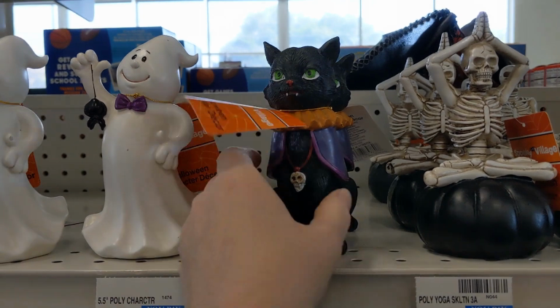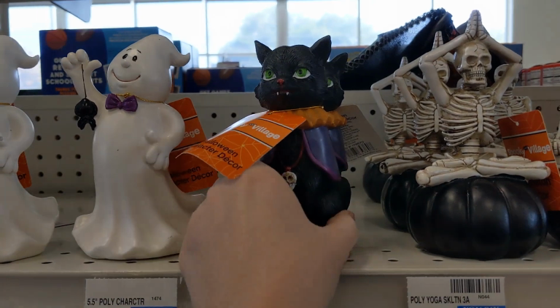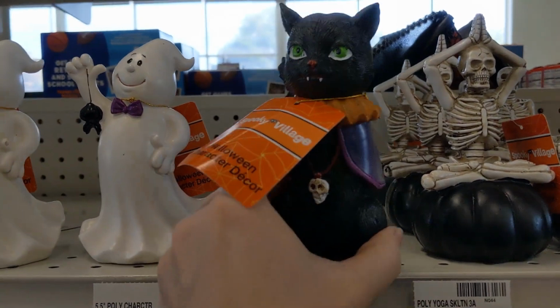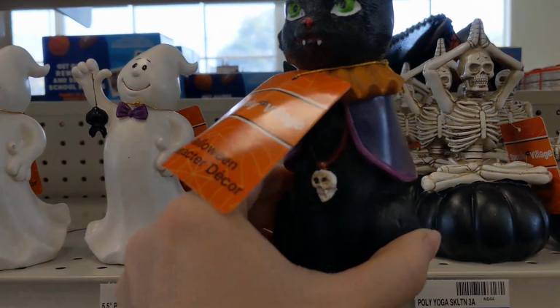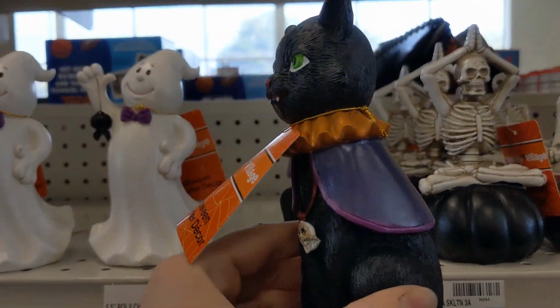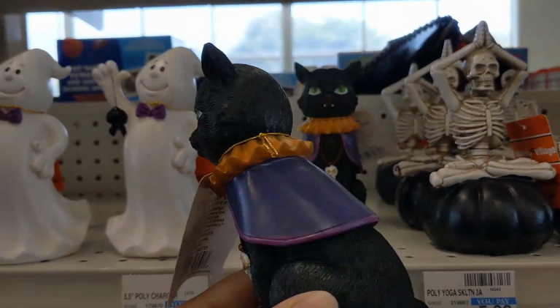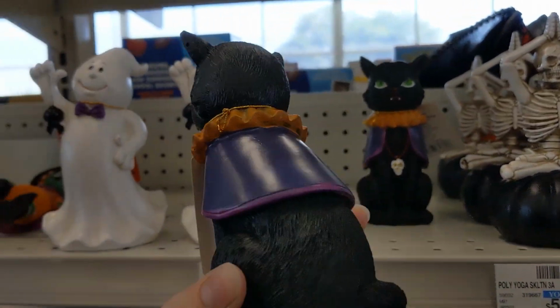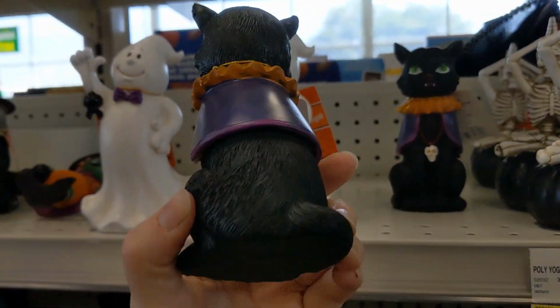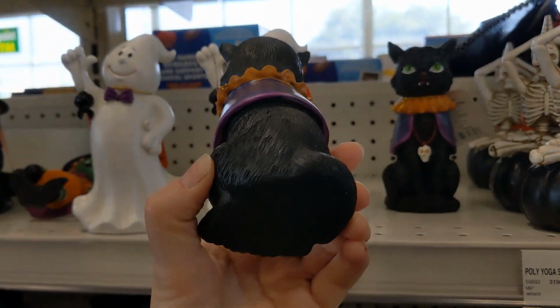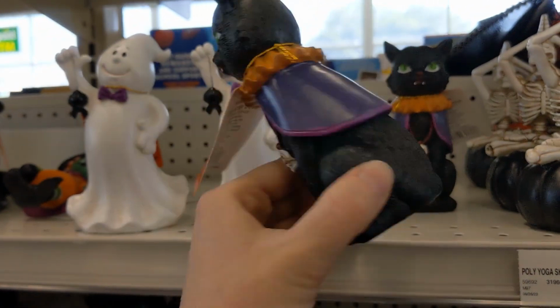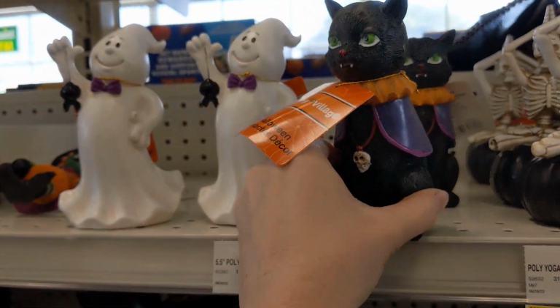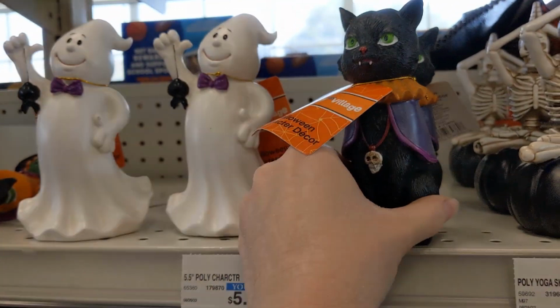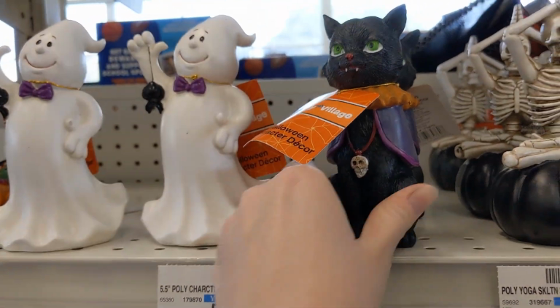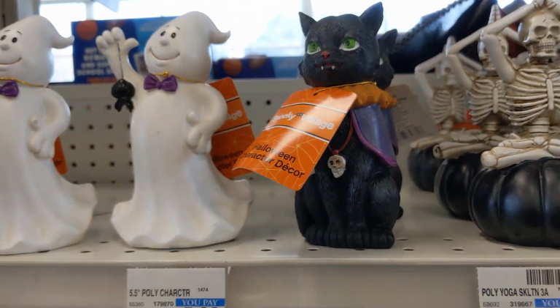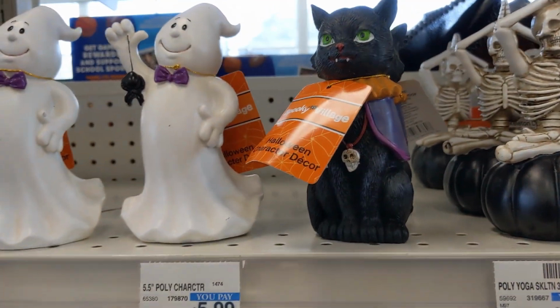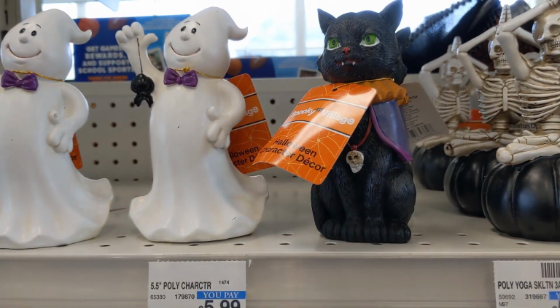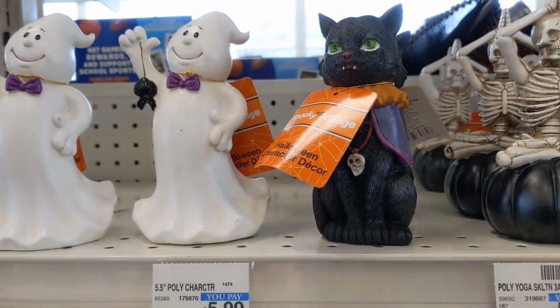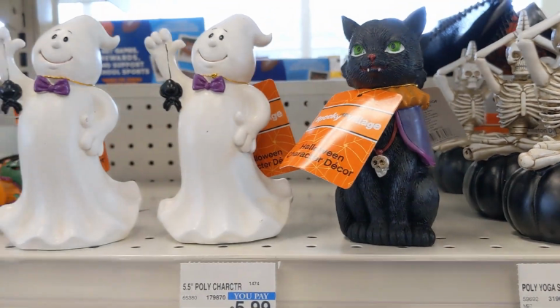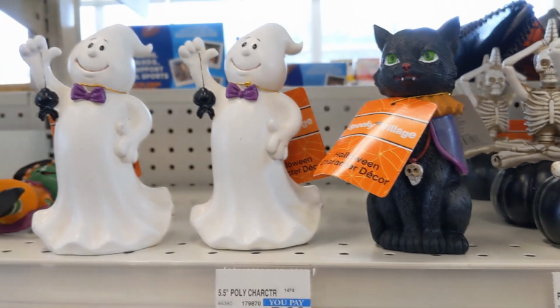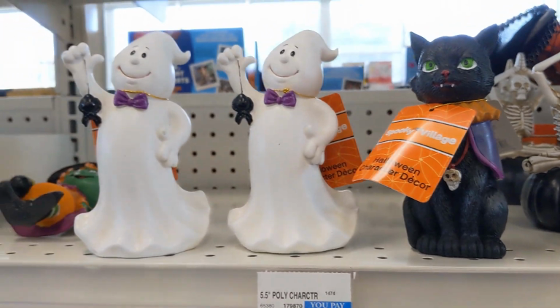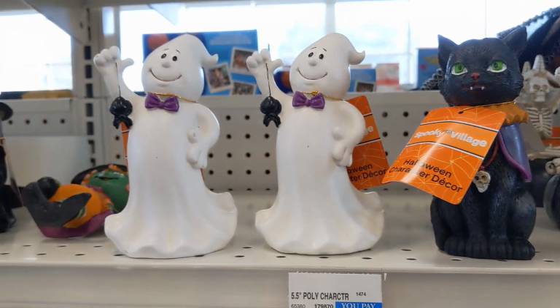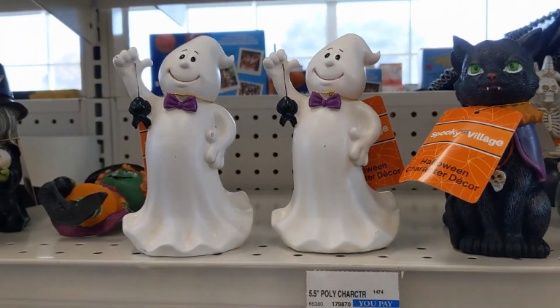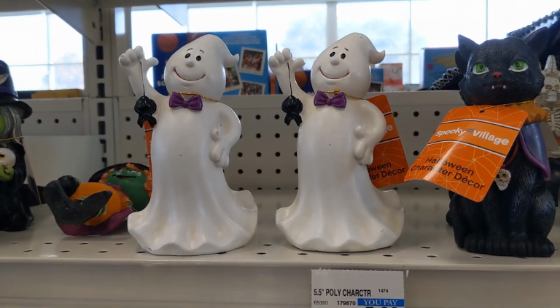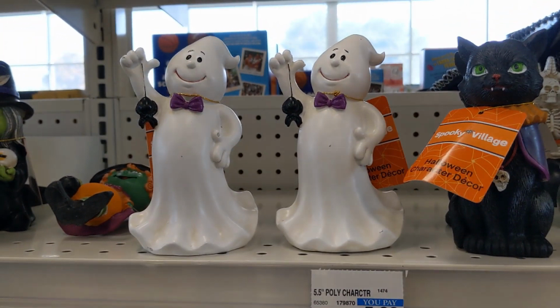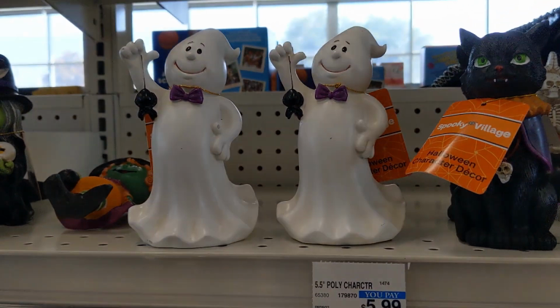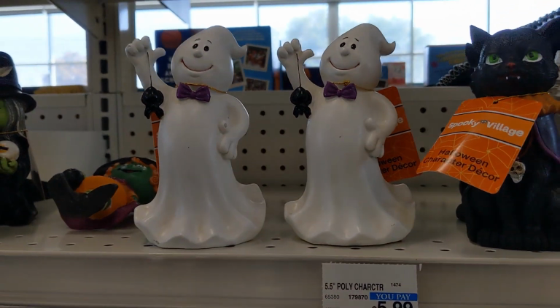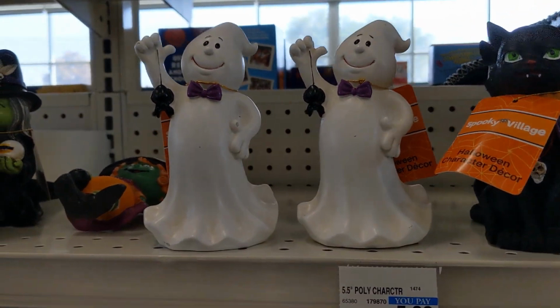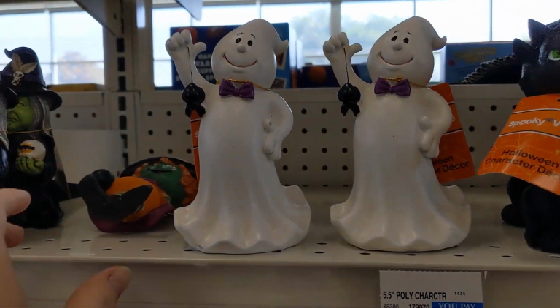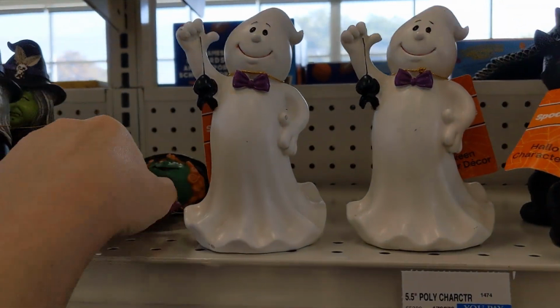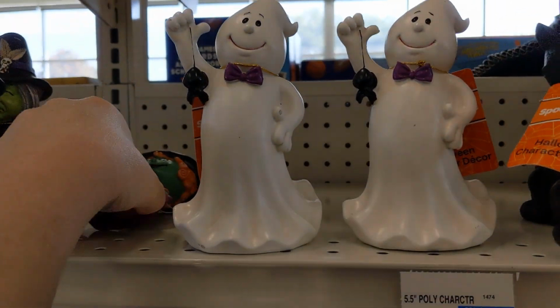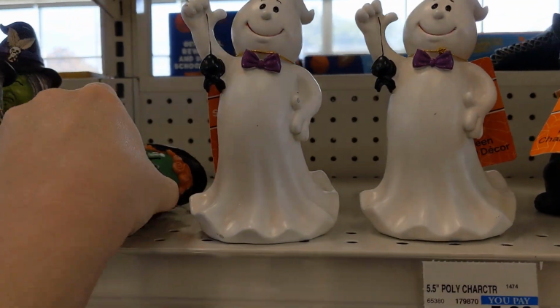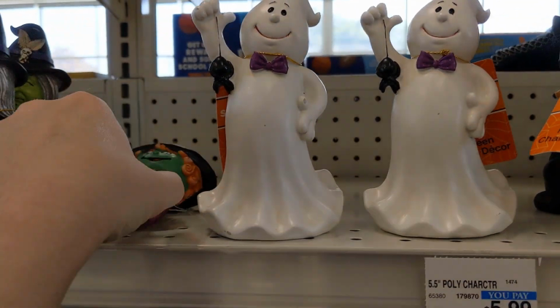Some more $5.99 figurines — there's a cat, and then a ghost, and it looks like he is holding a spider.